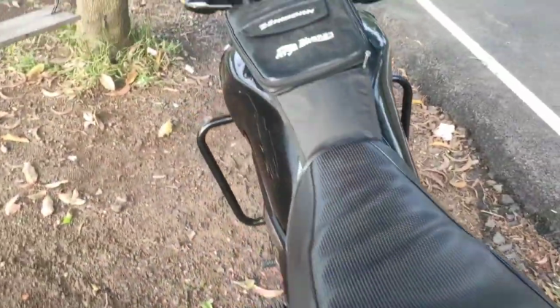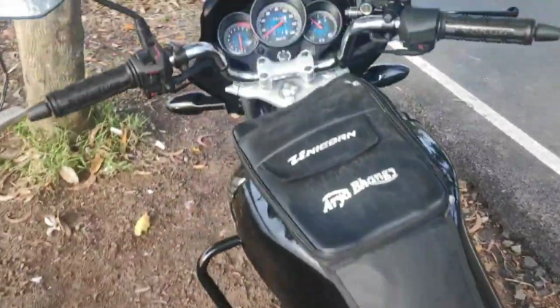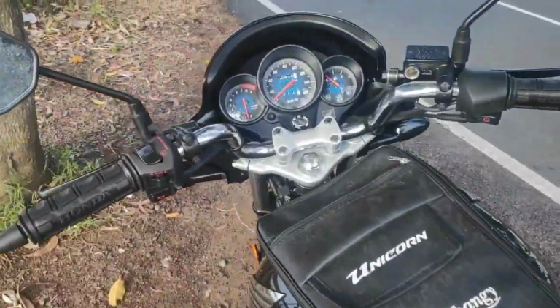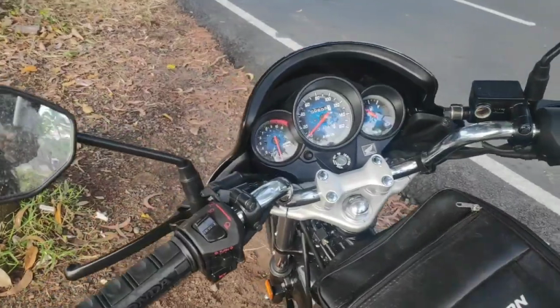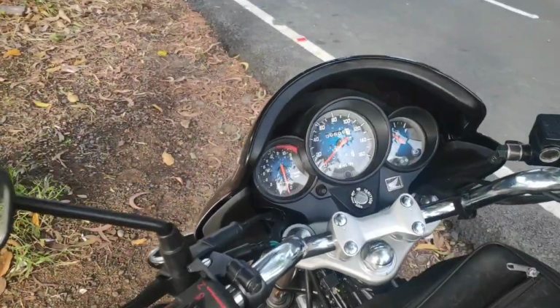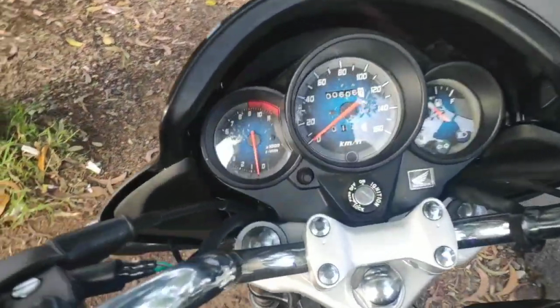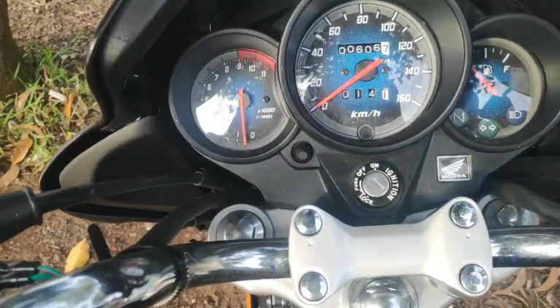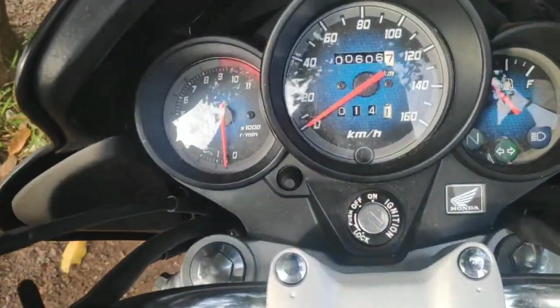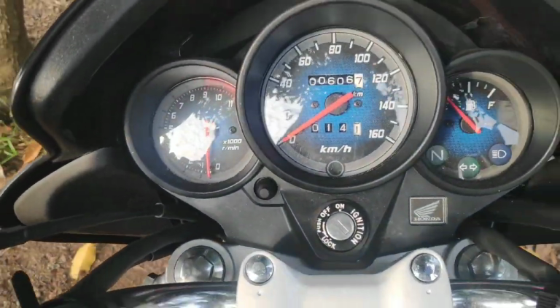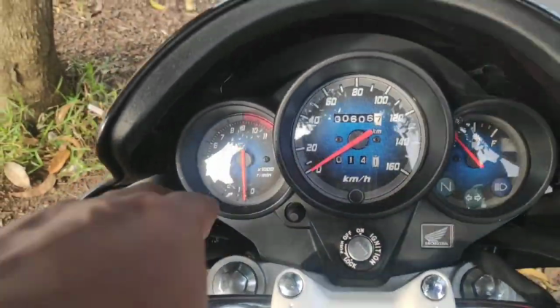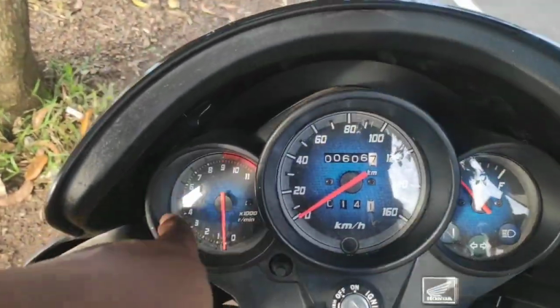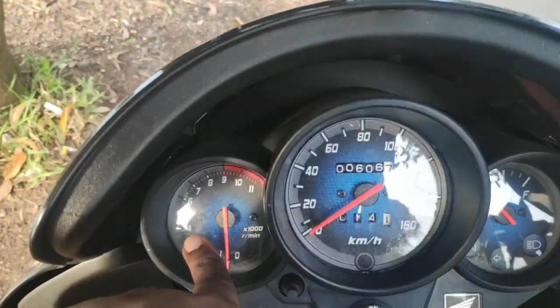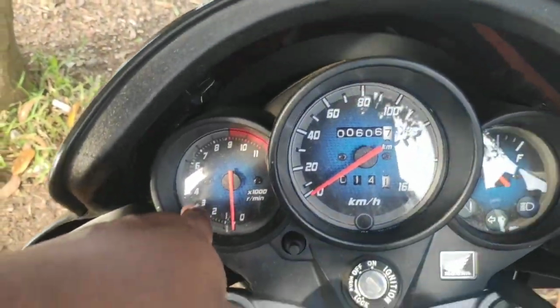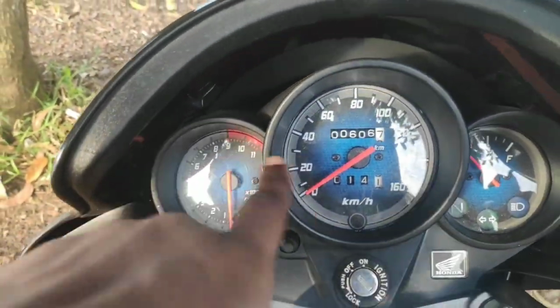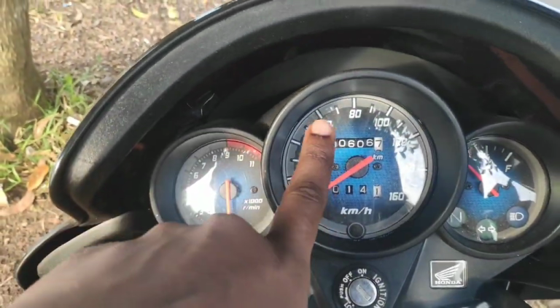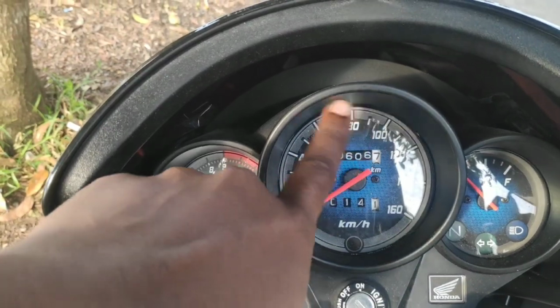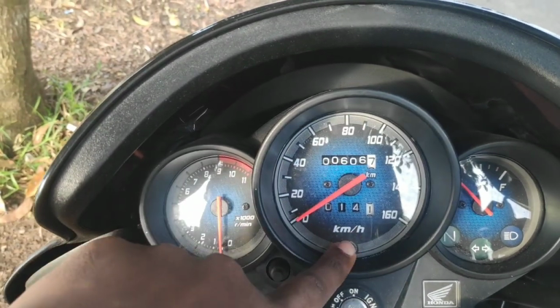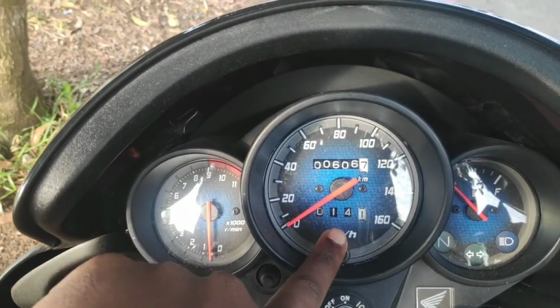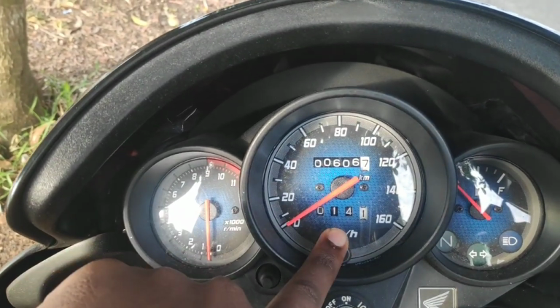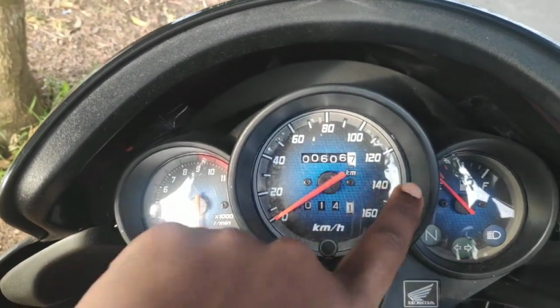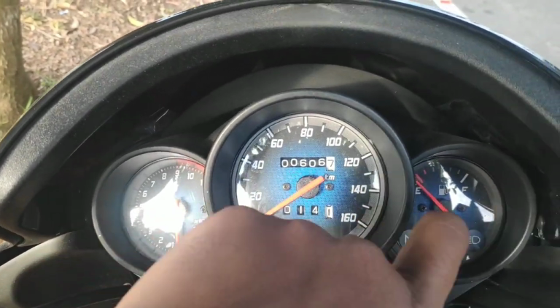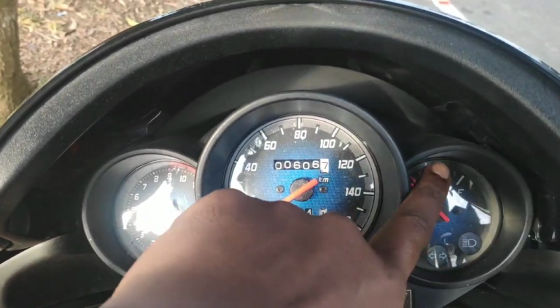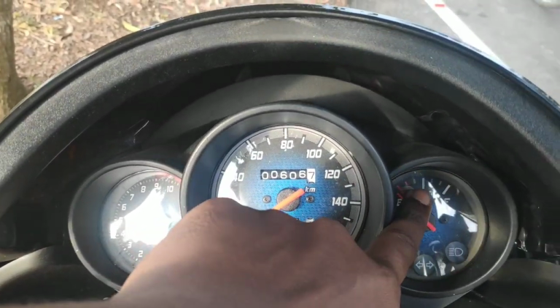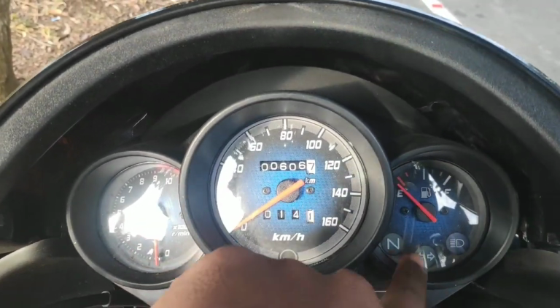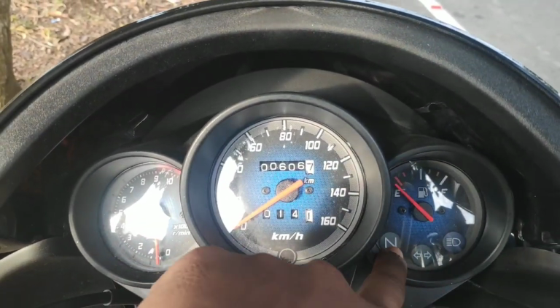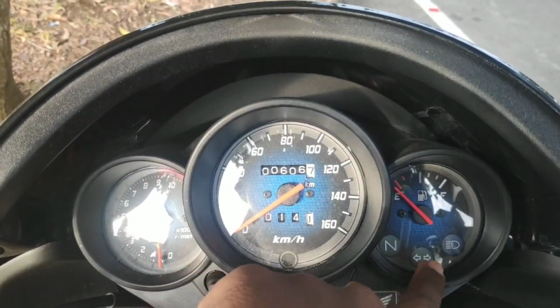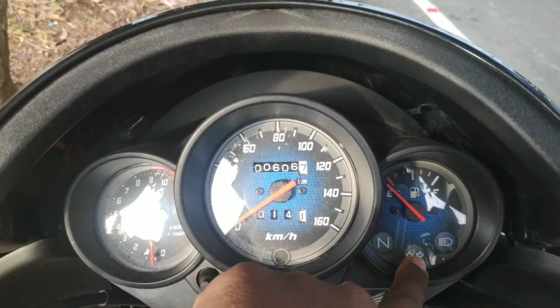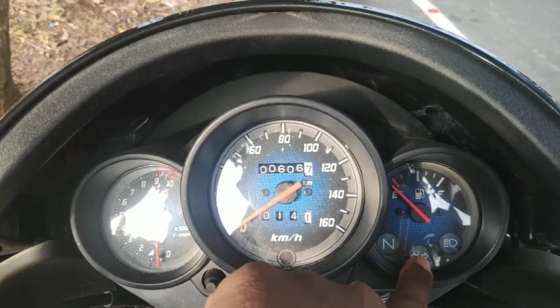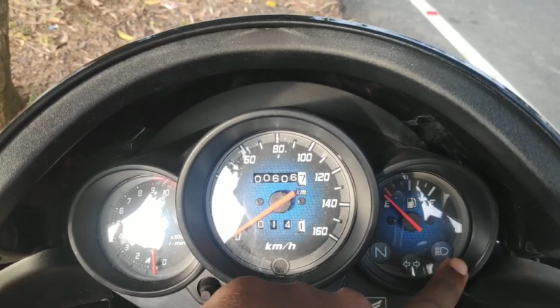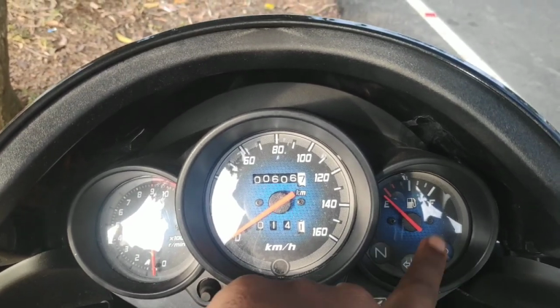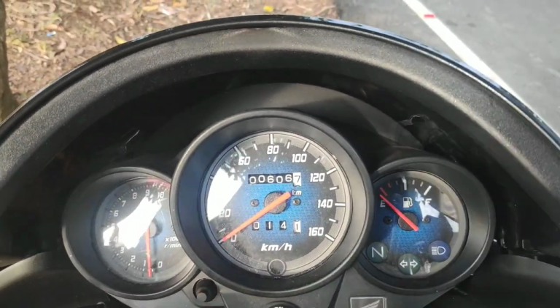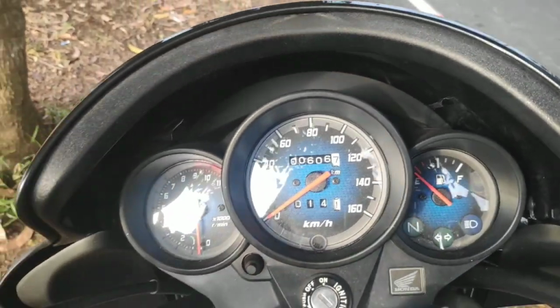There is also a speedometer, a trip meter, and the fuel gauge, neutral indicators, and headlighting.